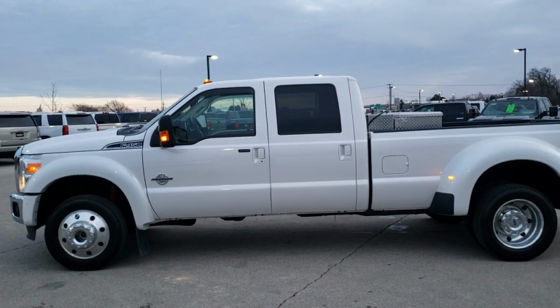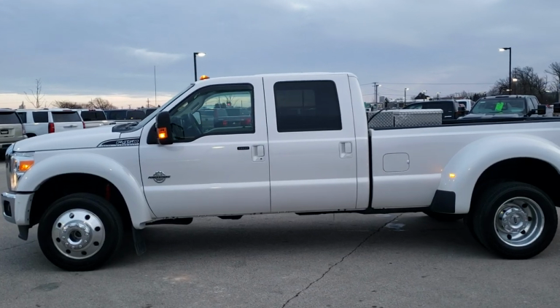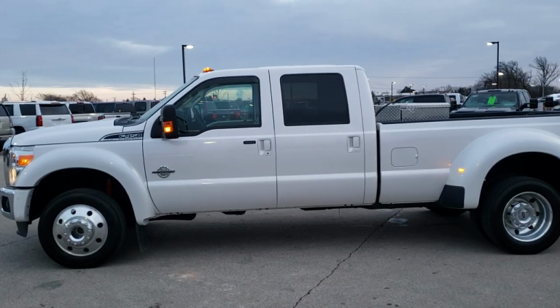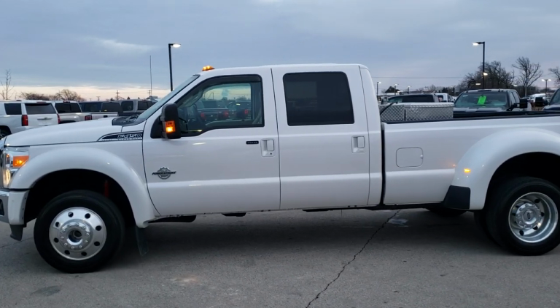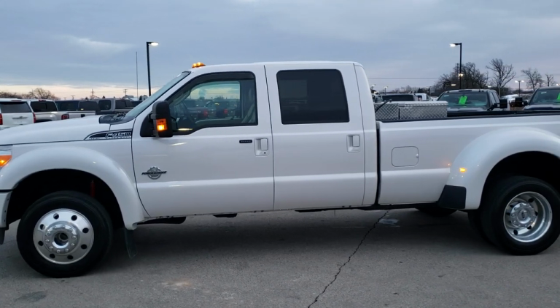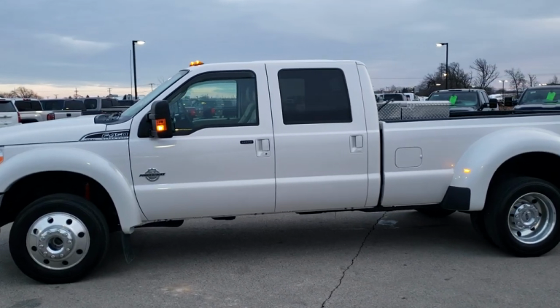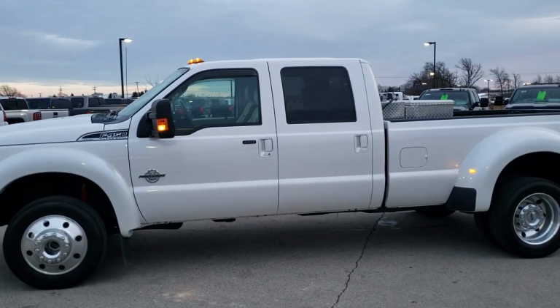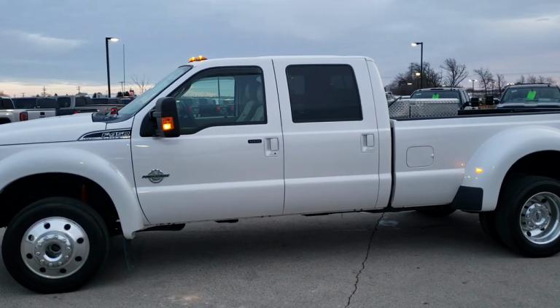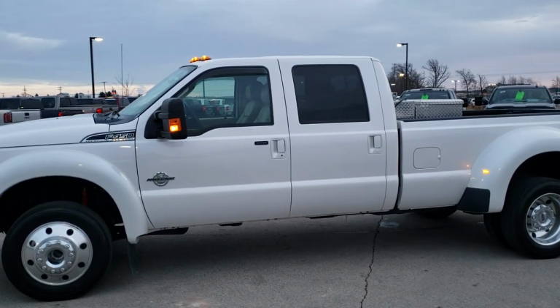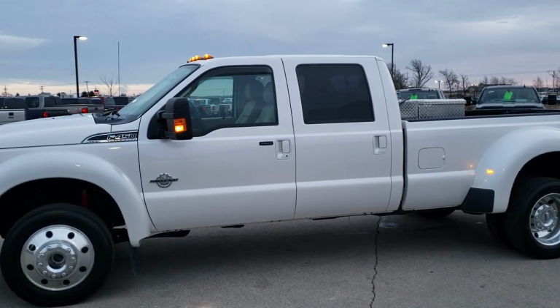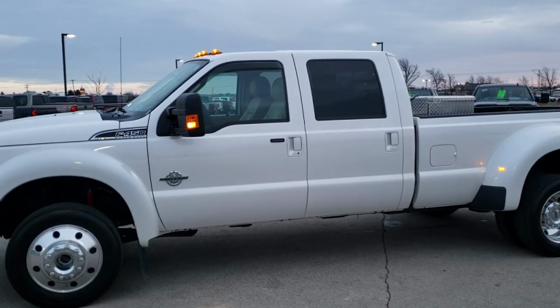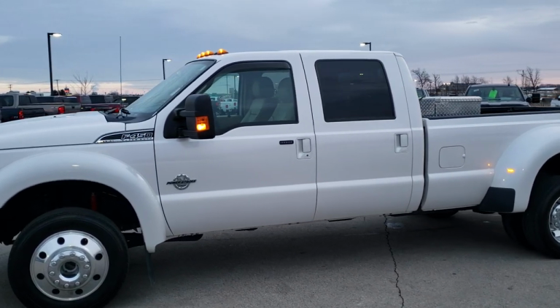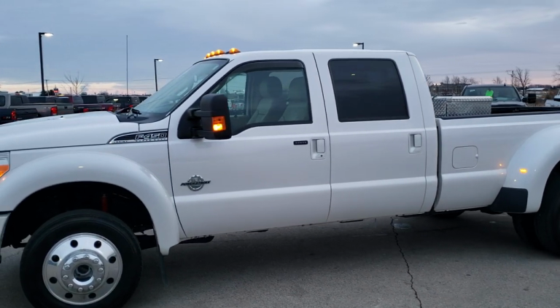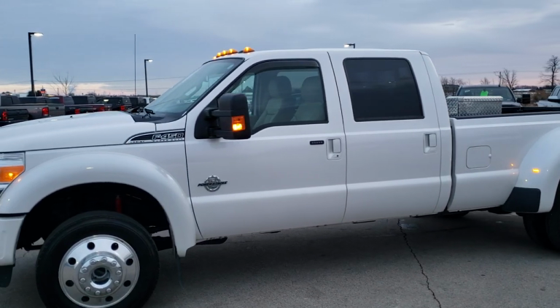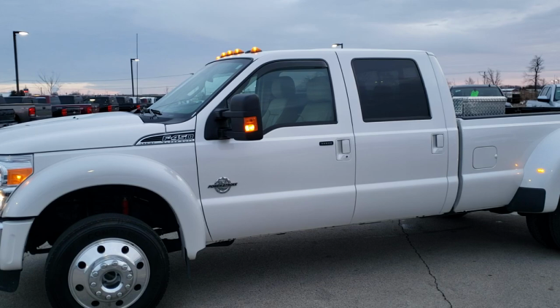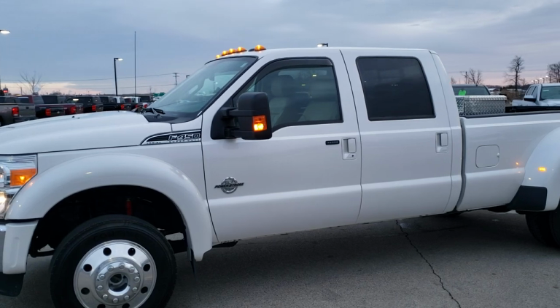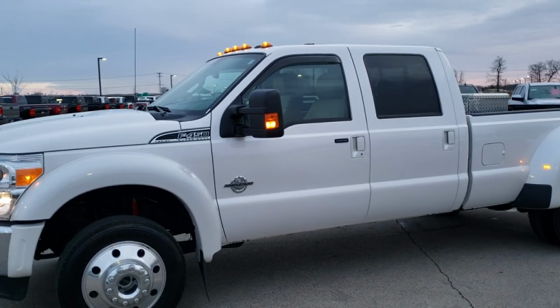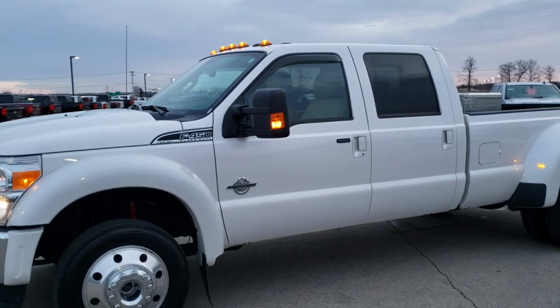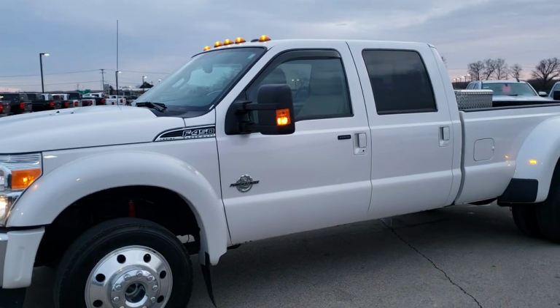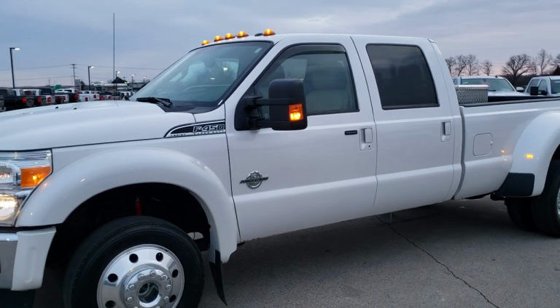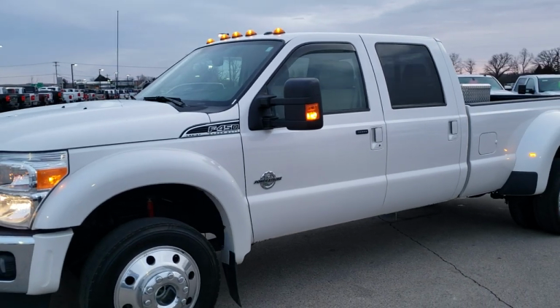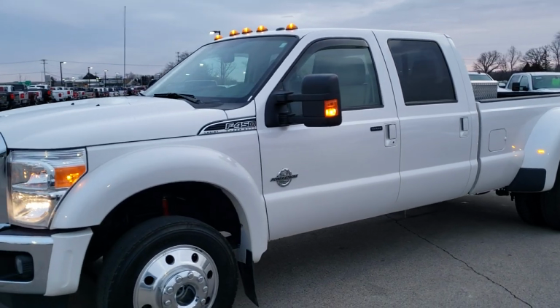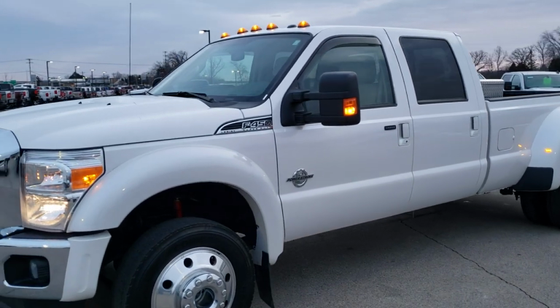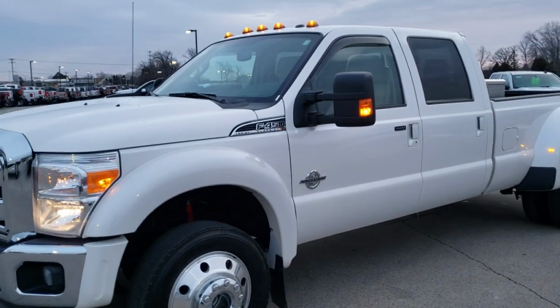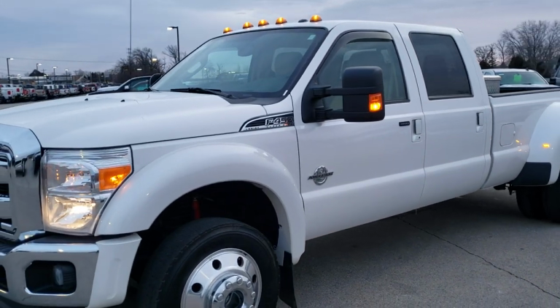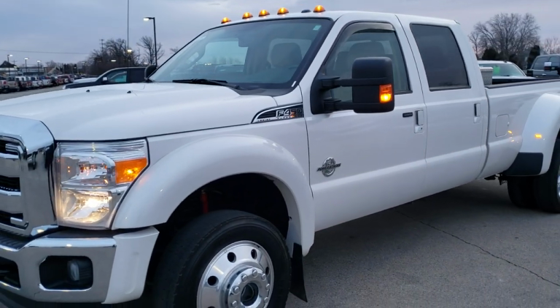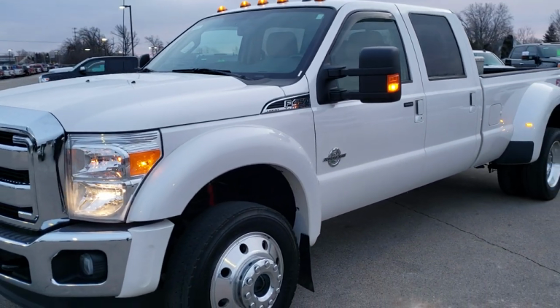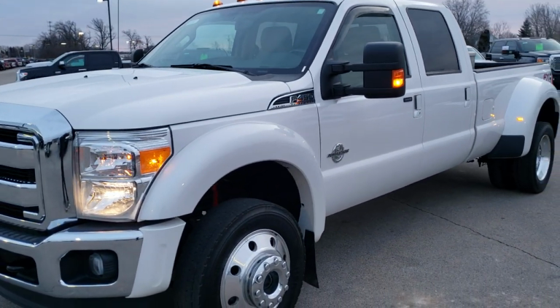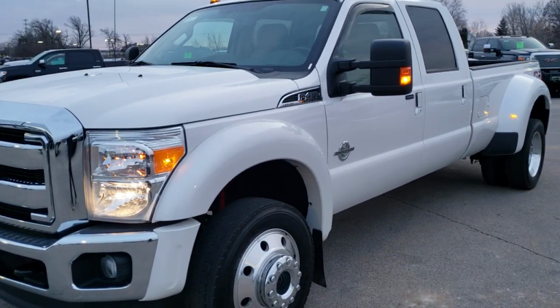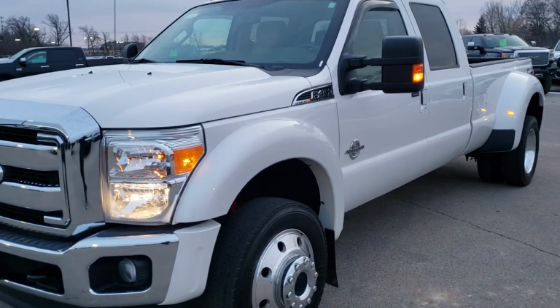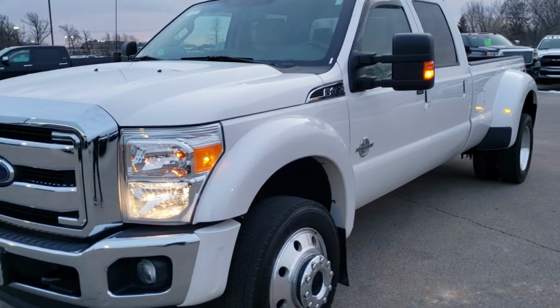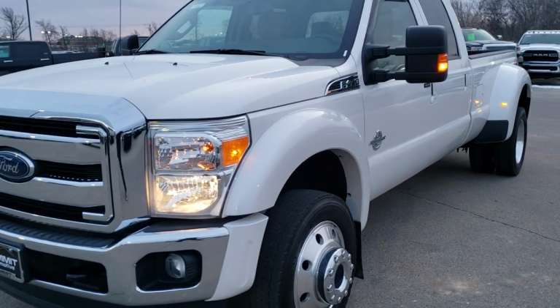This is stock number 10346. We are here at Summit Automotive in Fond du Lac, Wisconsin, your new and used heavy duty truck and Ford headquarters.